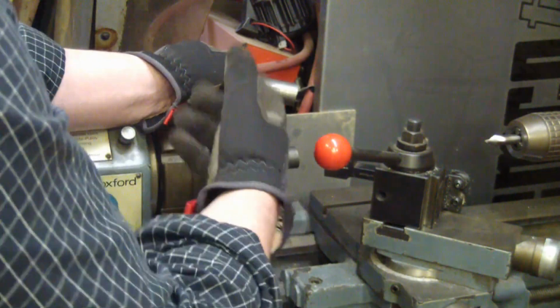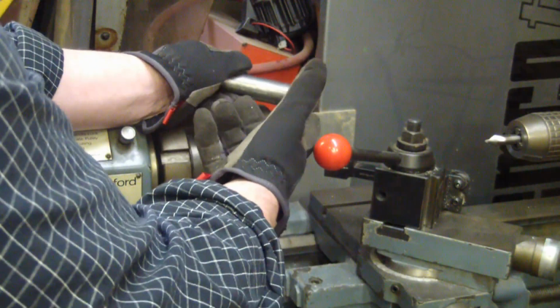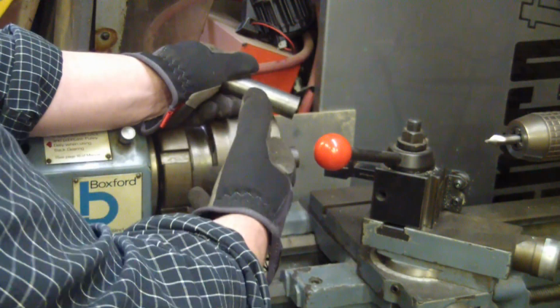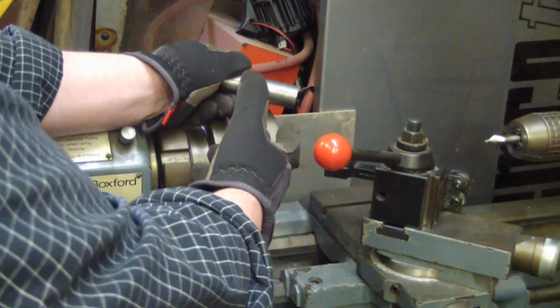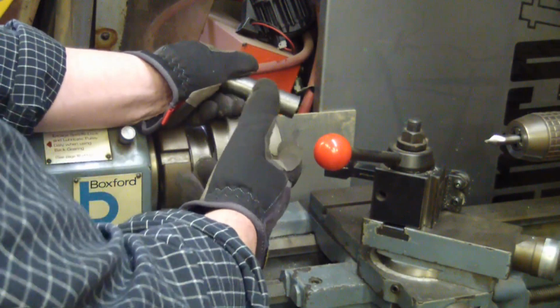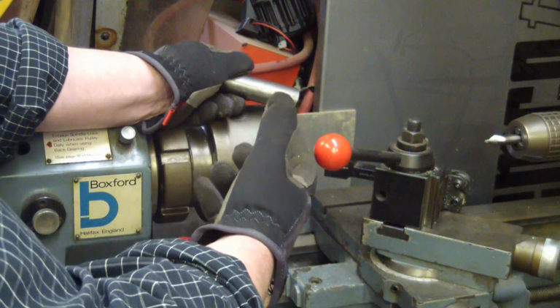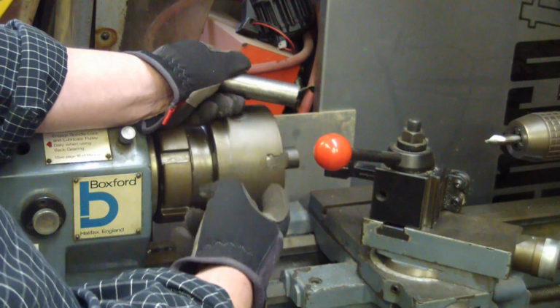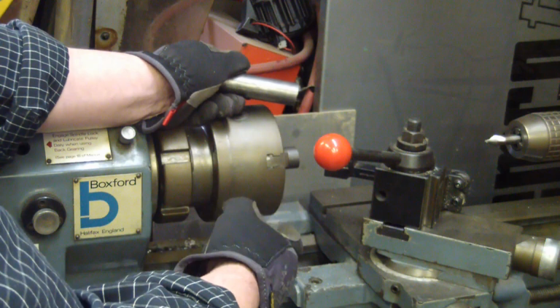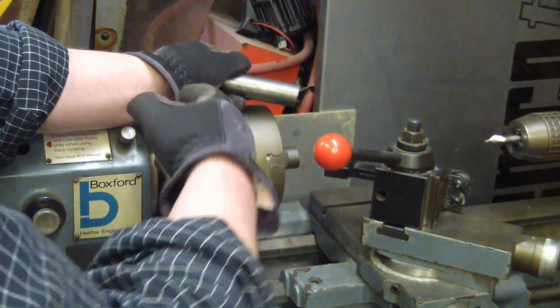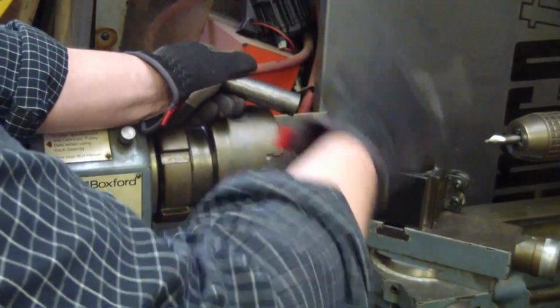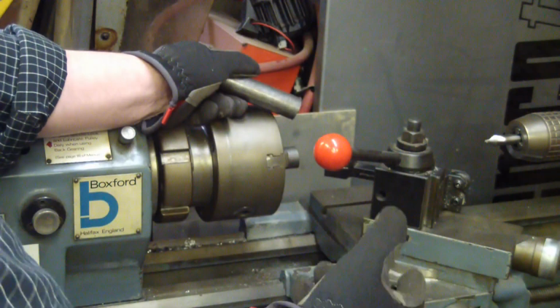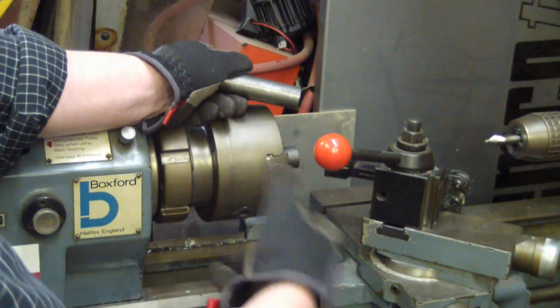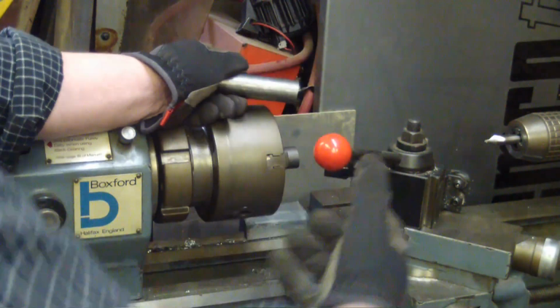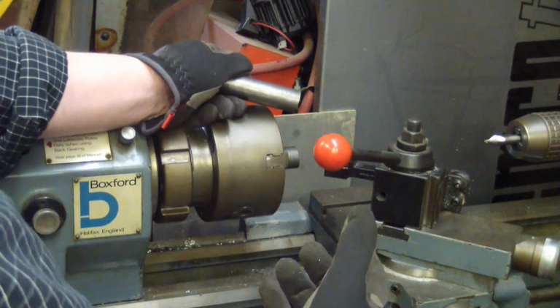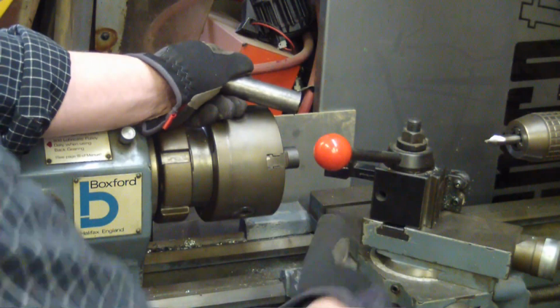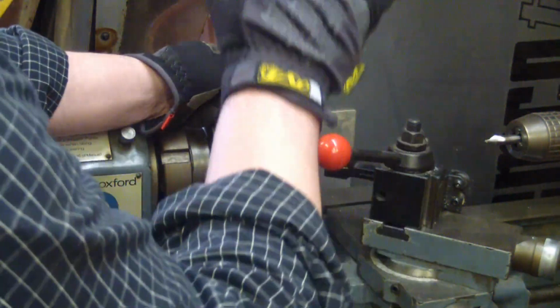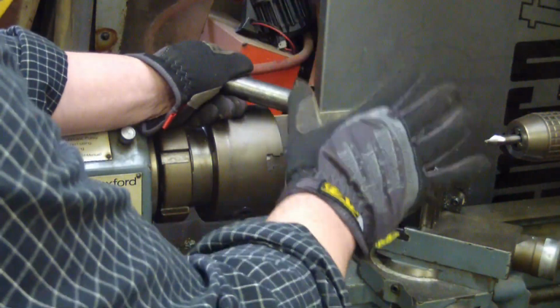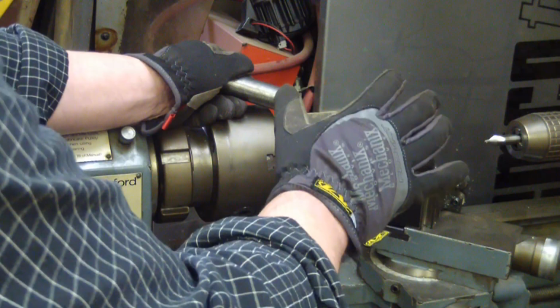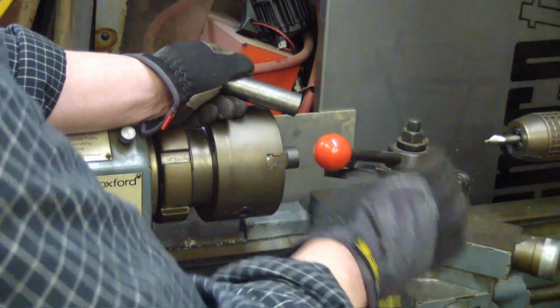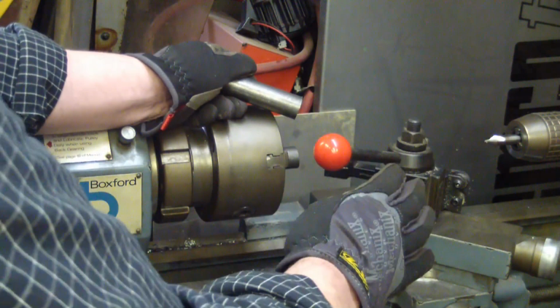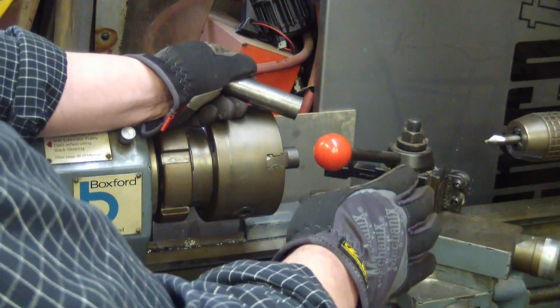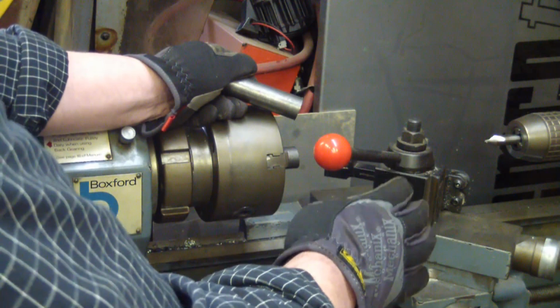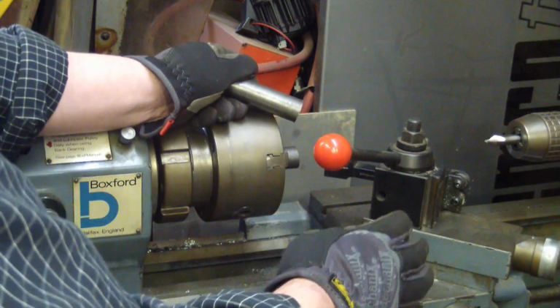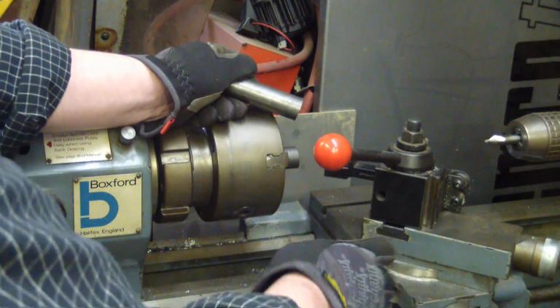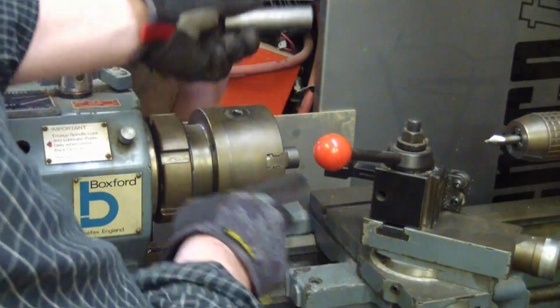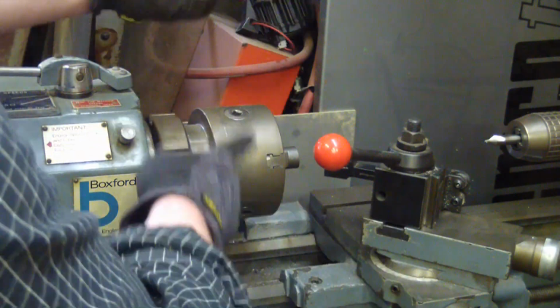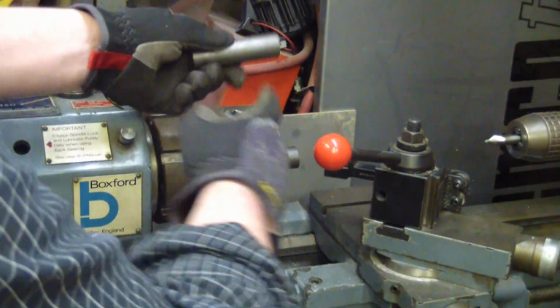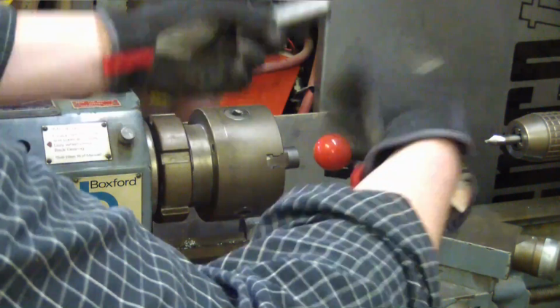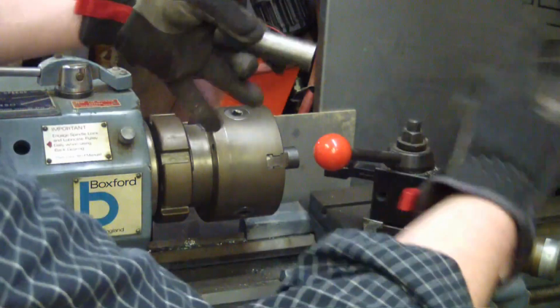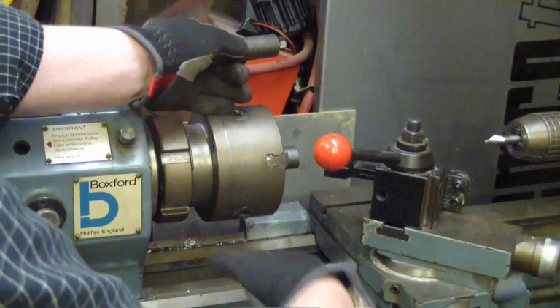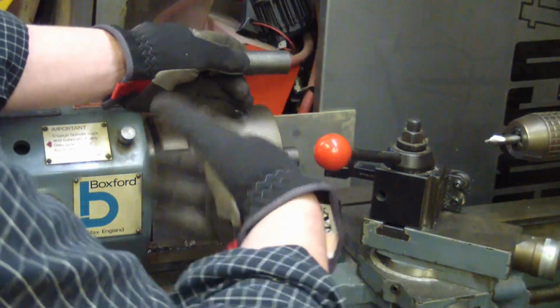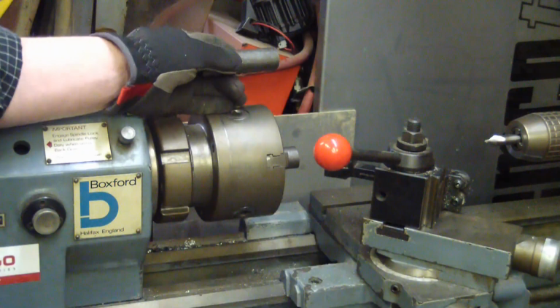I know from watching the analytics on YouTube that you guys skip over all the machining stuff. I'm going to save you the hassle — not even going to put it in the video. Just imagine this thing turns and chips come off, and you know what happens.